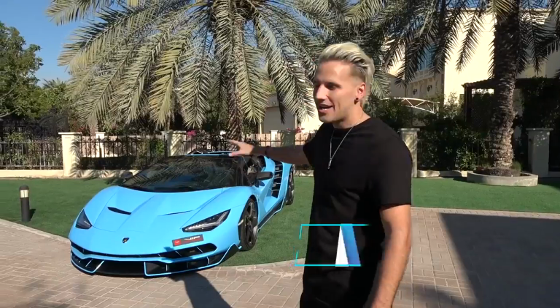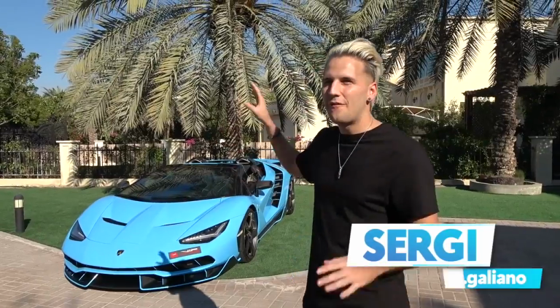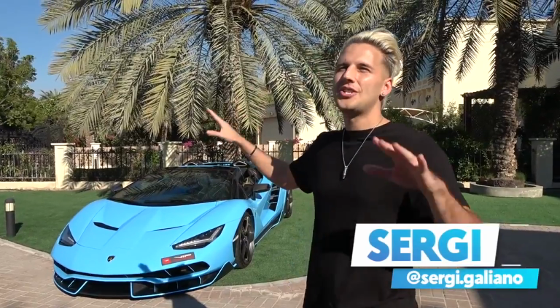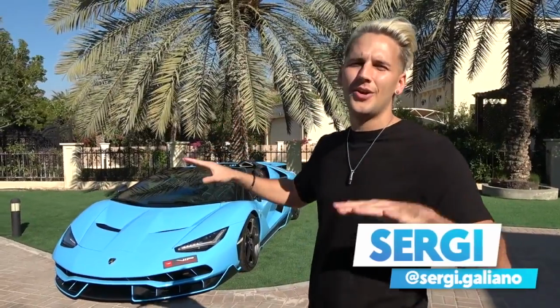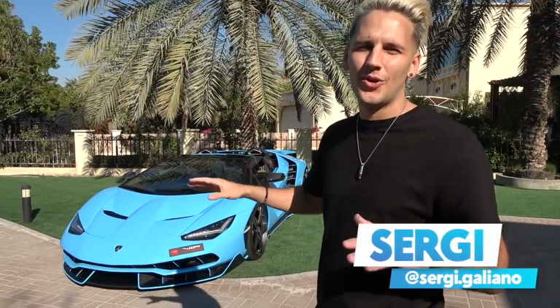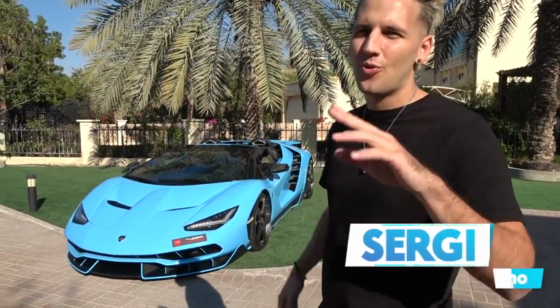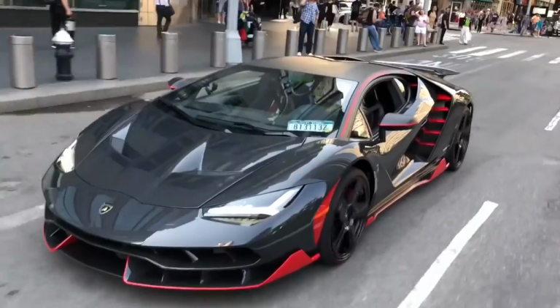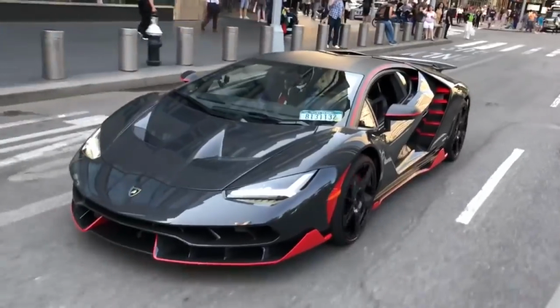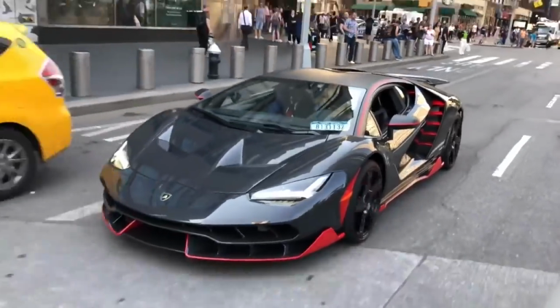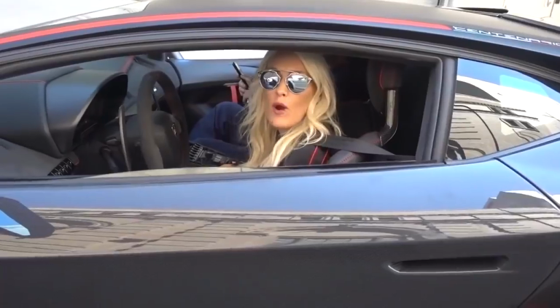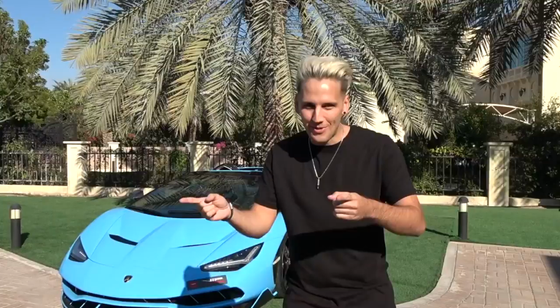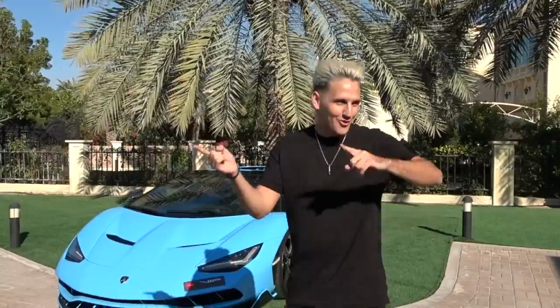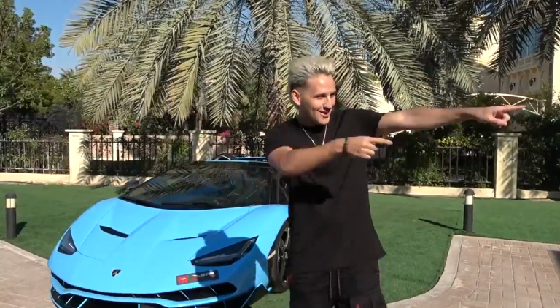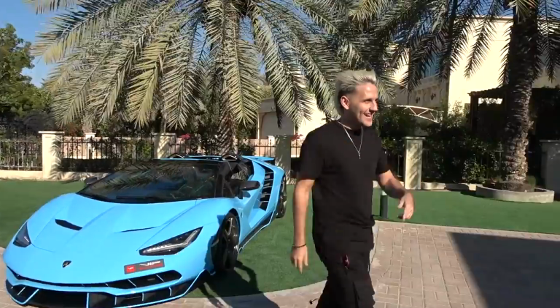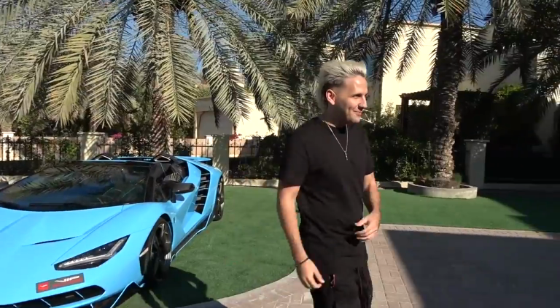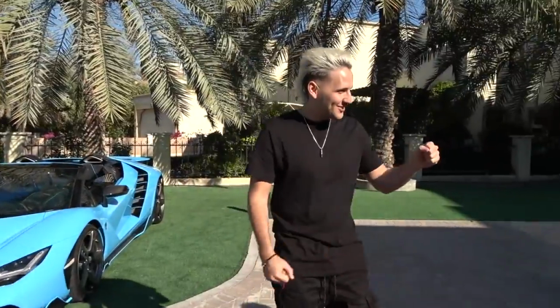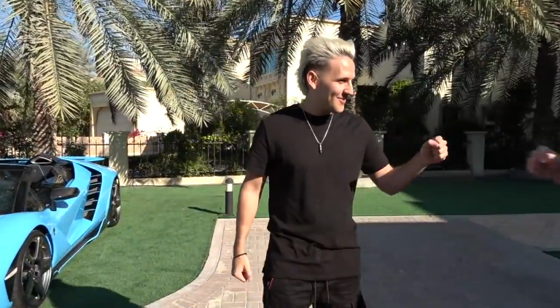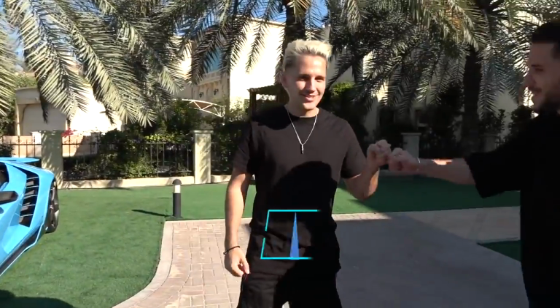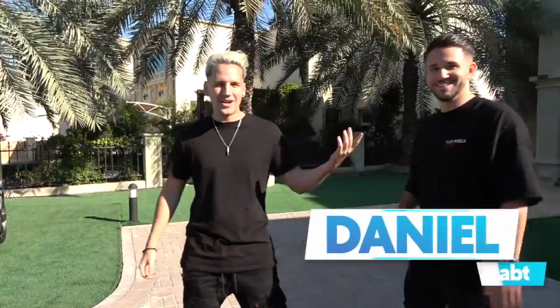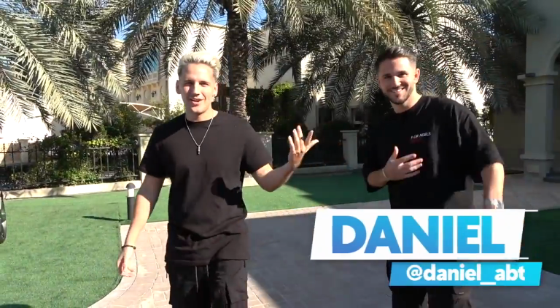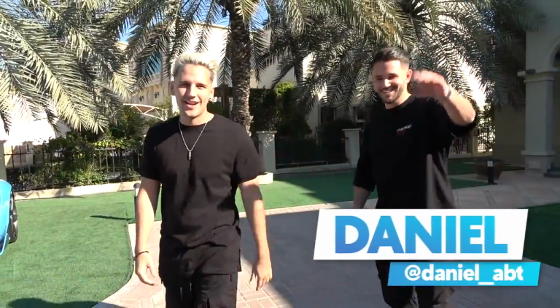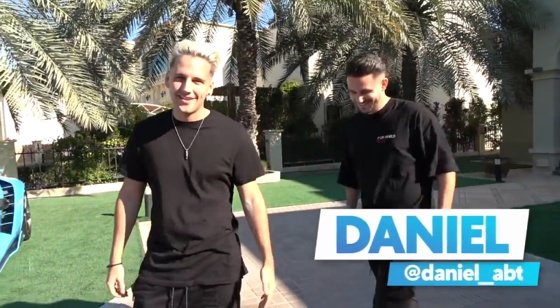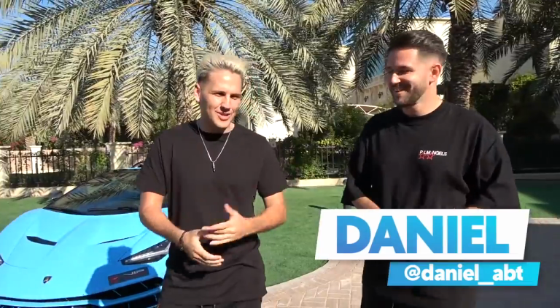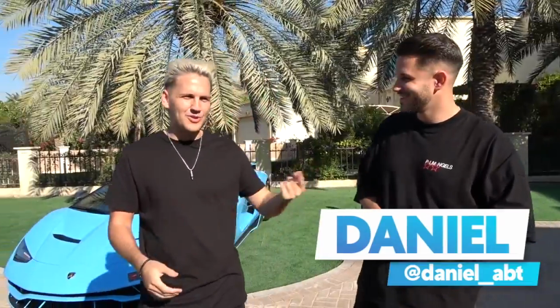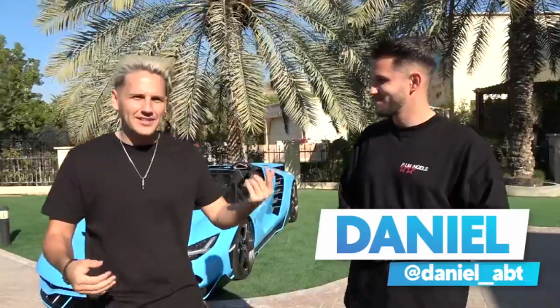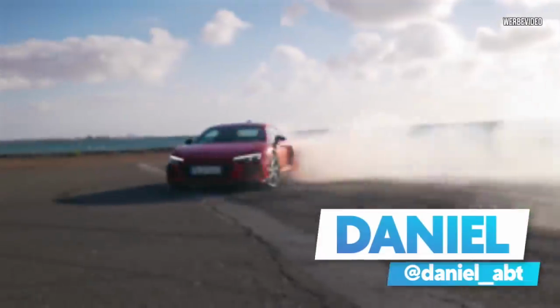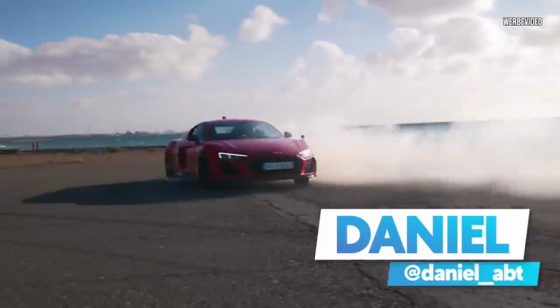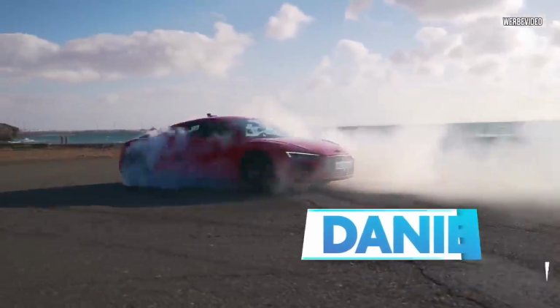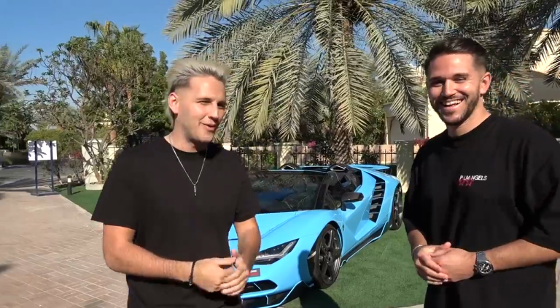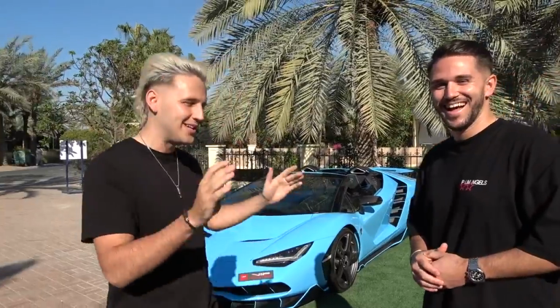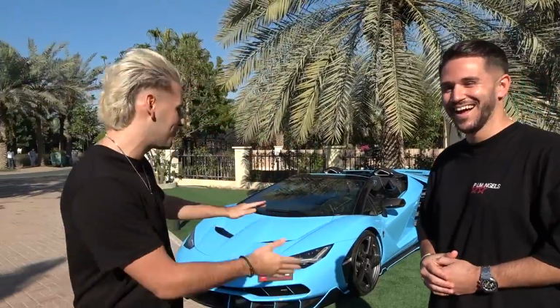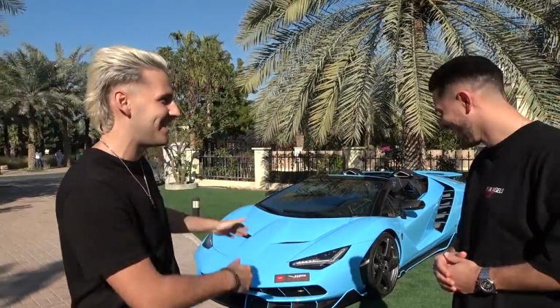There's actually 40 Centenarios in total — 20 coupes and 20 Roadsters. We brought a little friend along, Daniel Abt. We actually met in Gran Canaria. He was doing doughnuts, but we're not doing any doughnuts with this today.